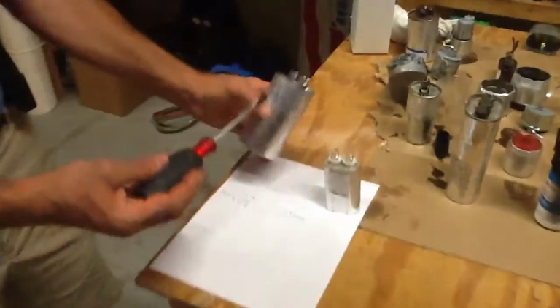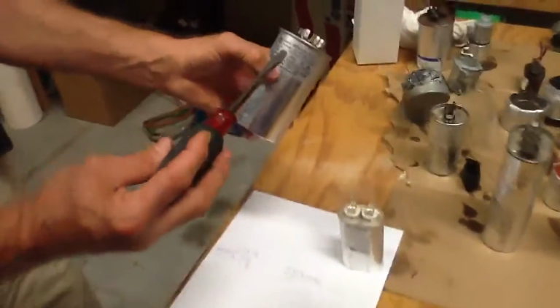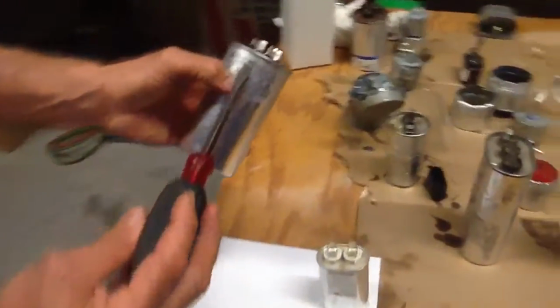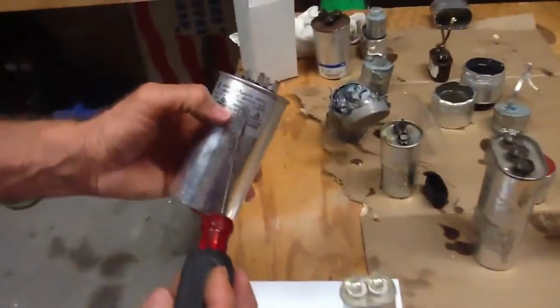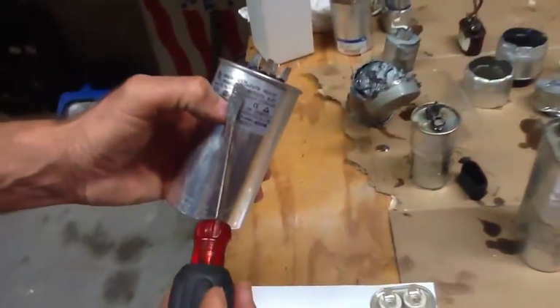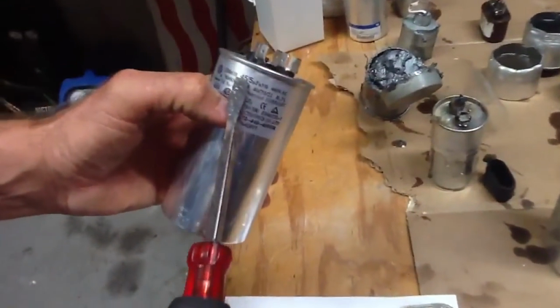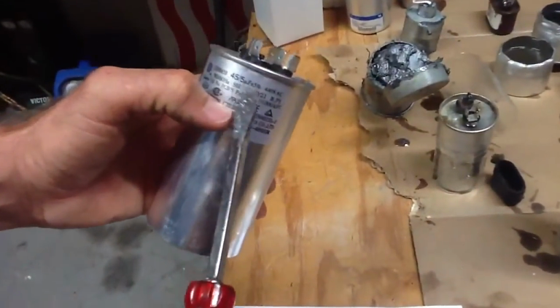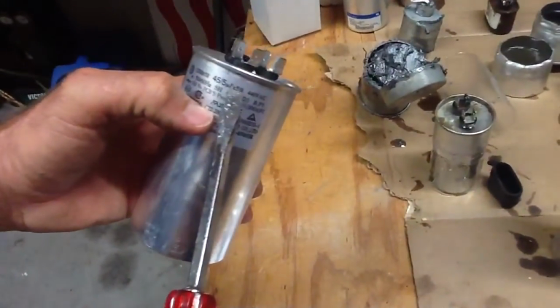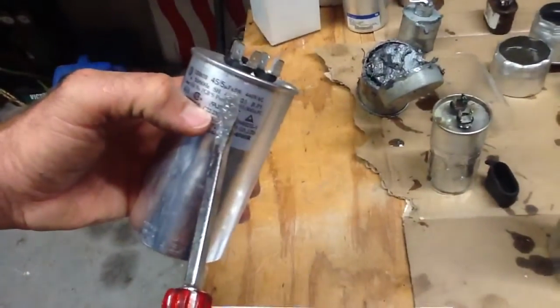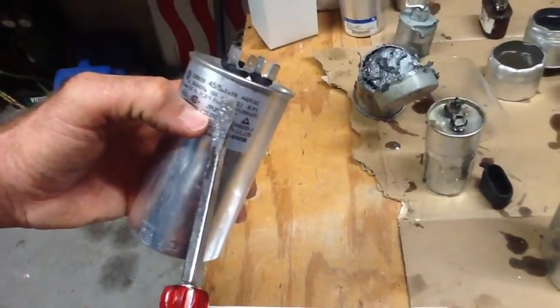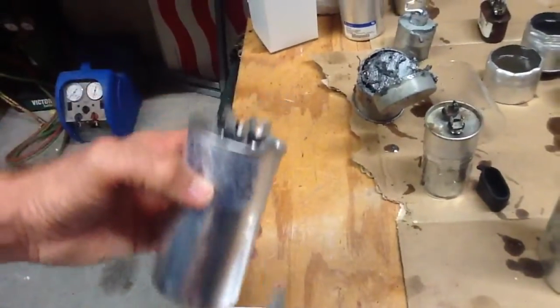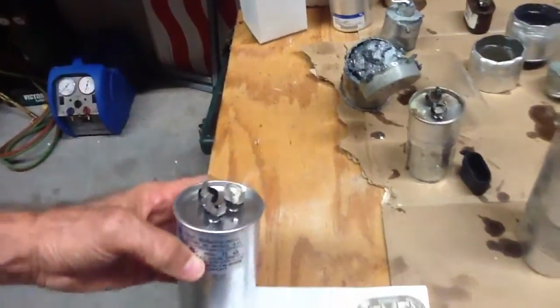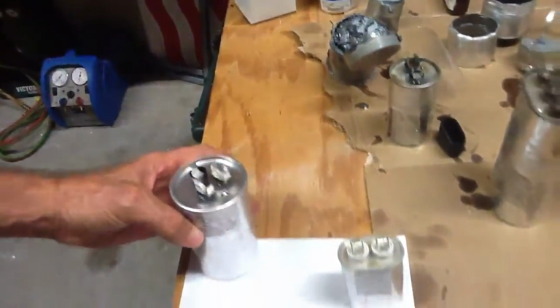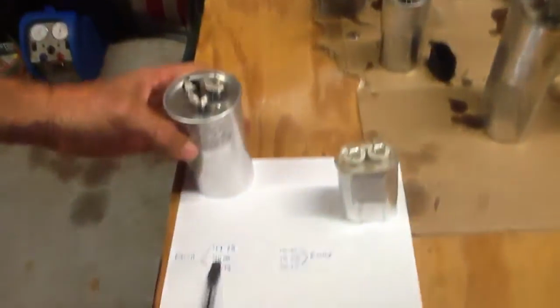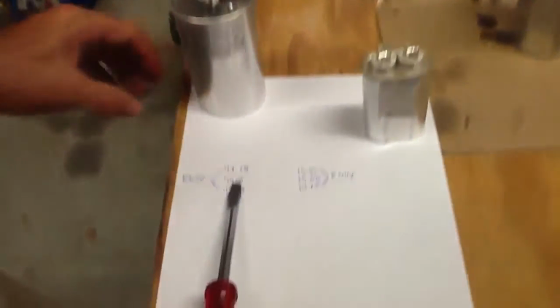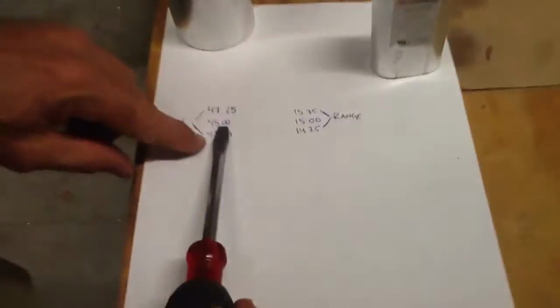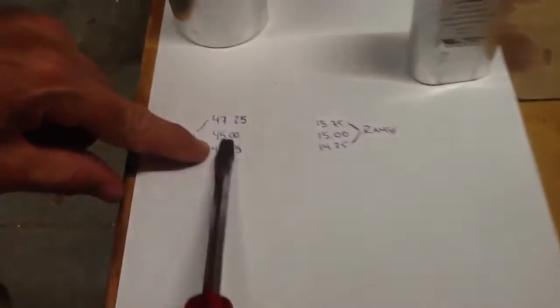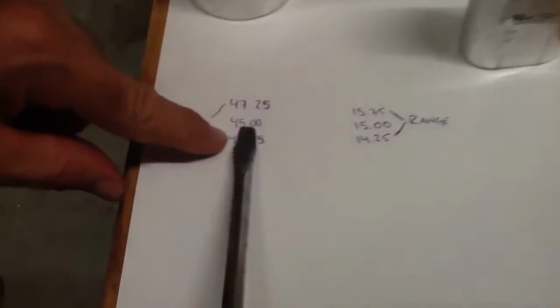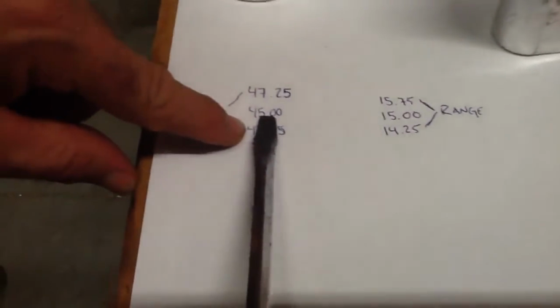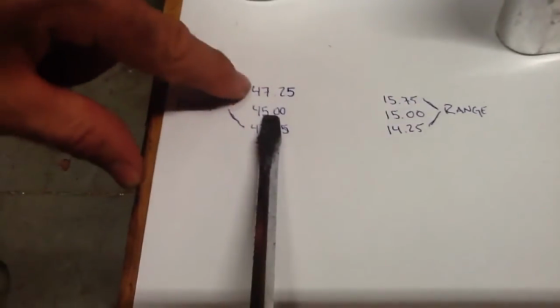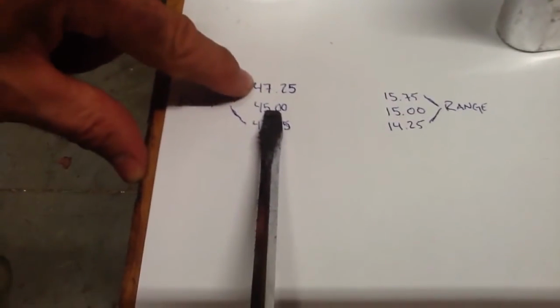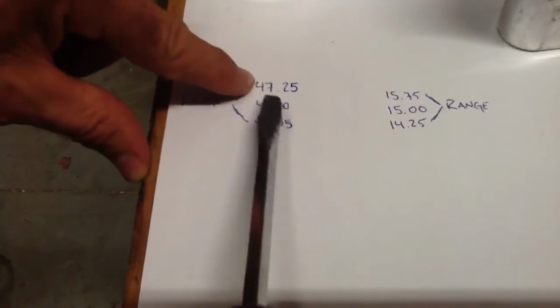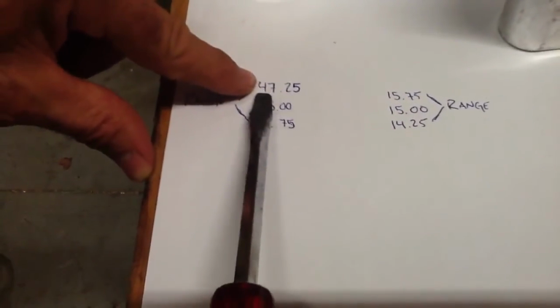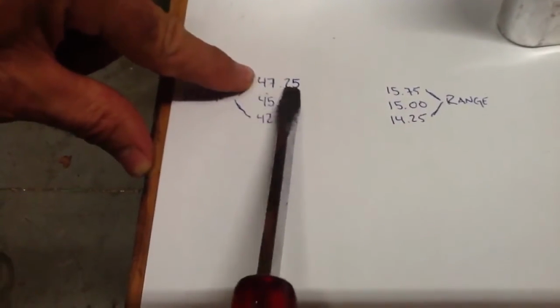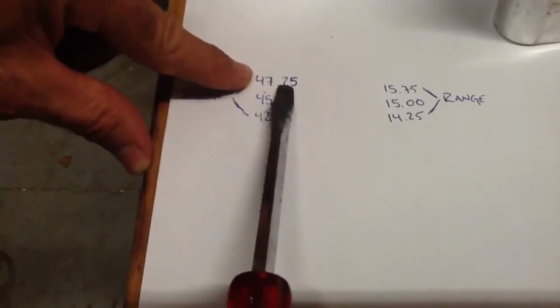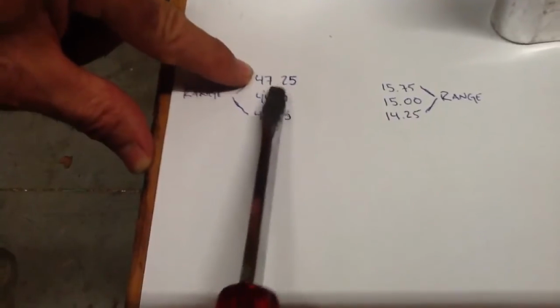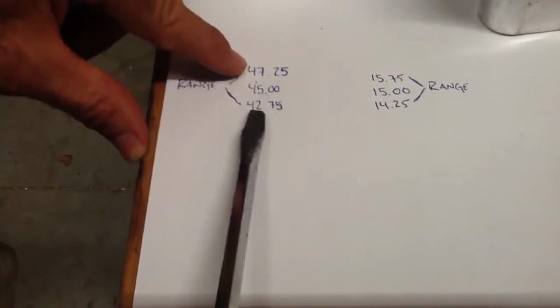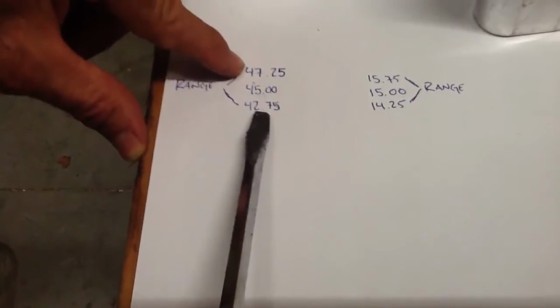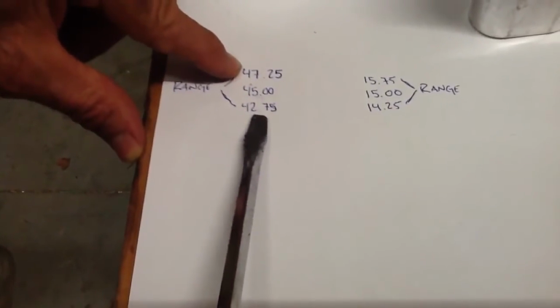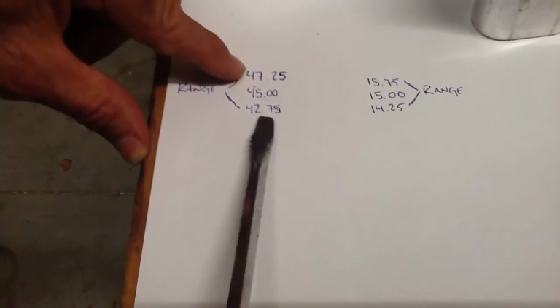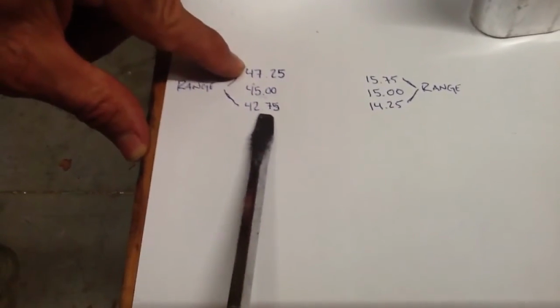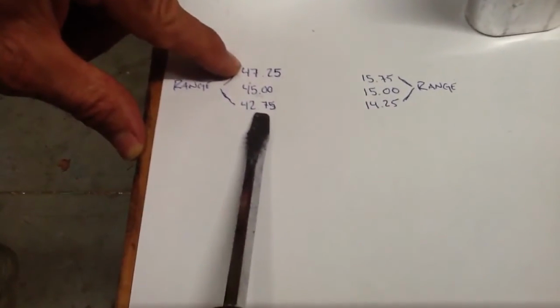So let's talk about this — 45 microfarads plus or minus 5%. What that means is you can go as high as 47.5 or as low as 42.75.